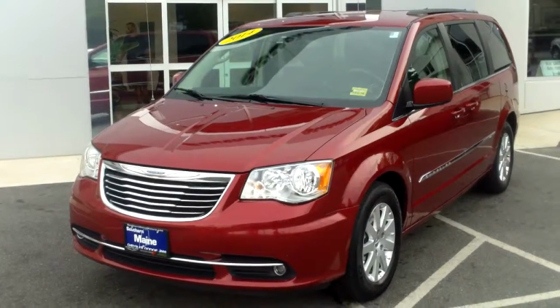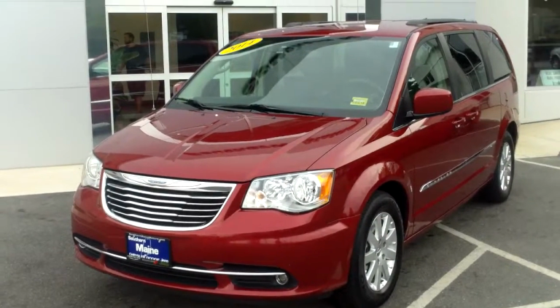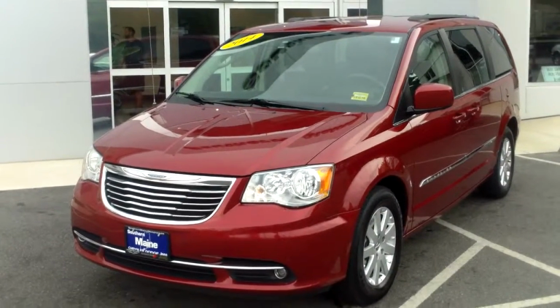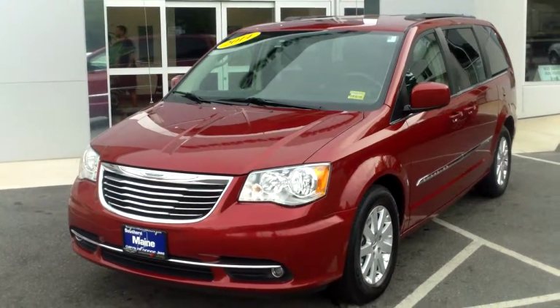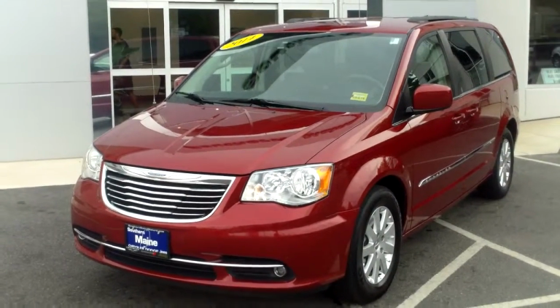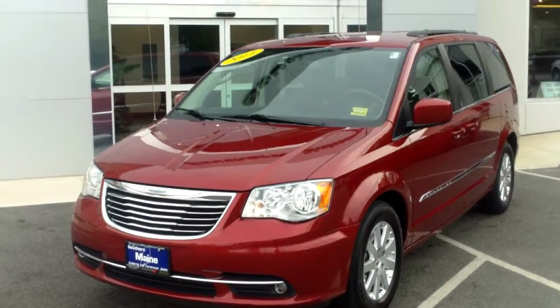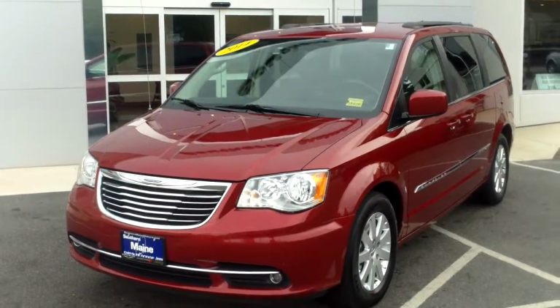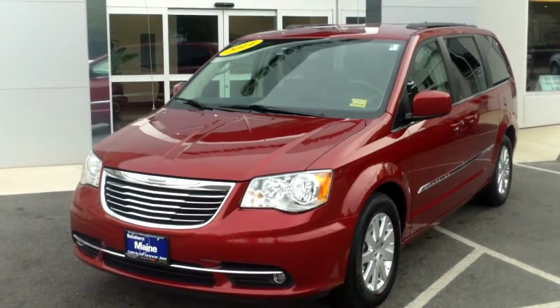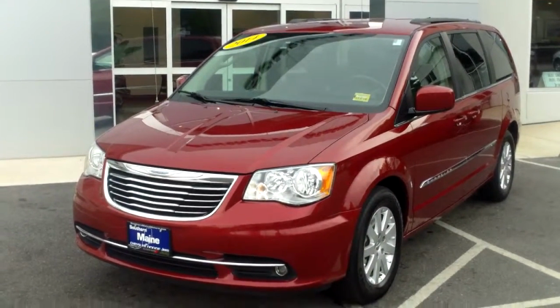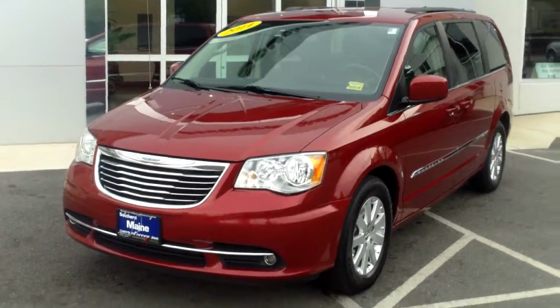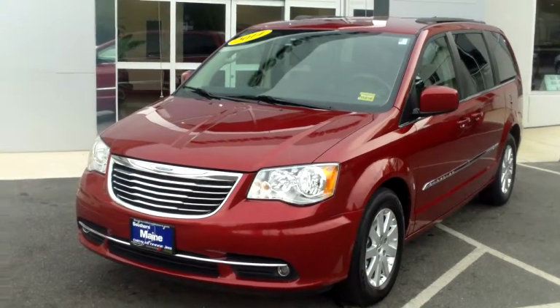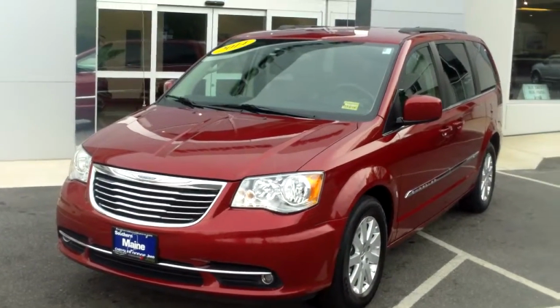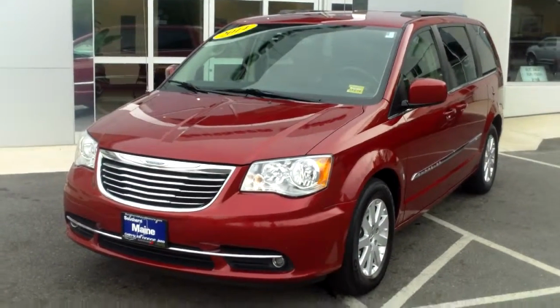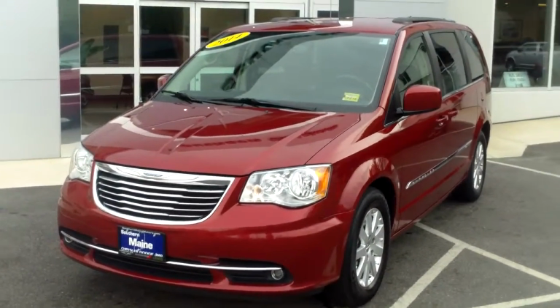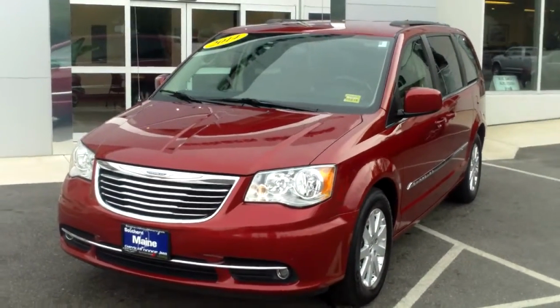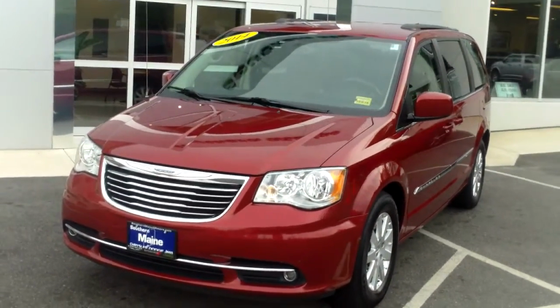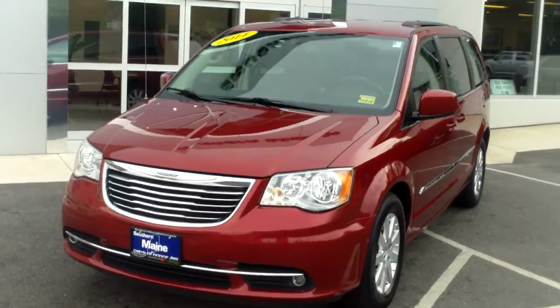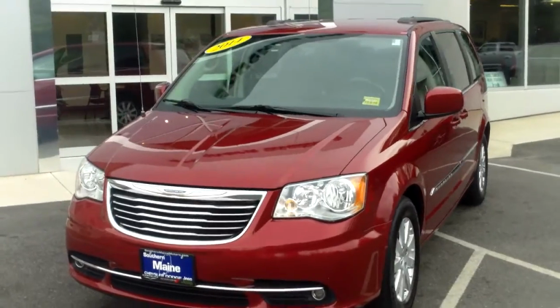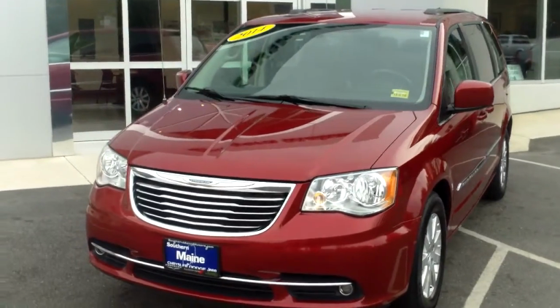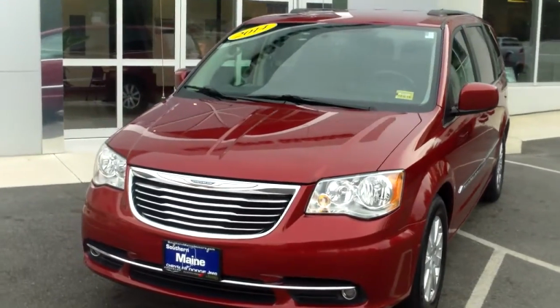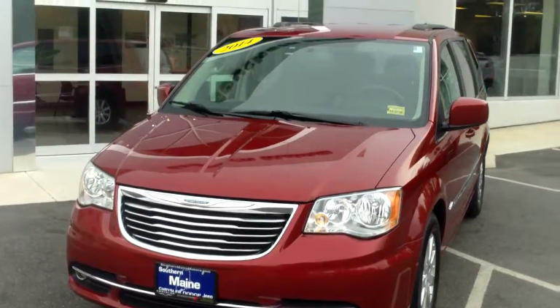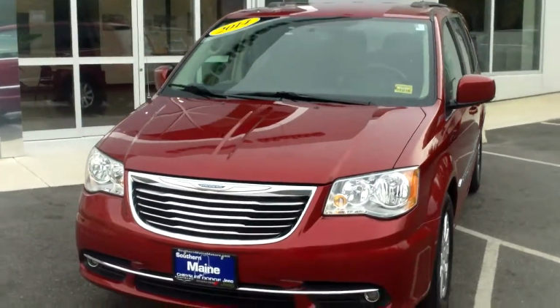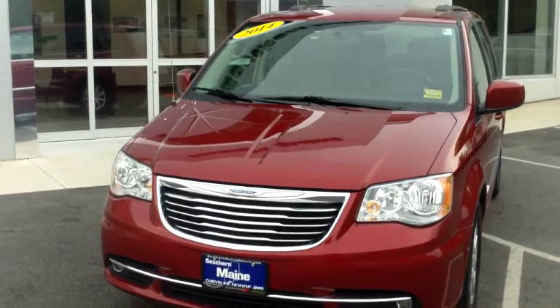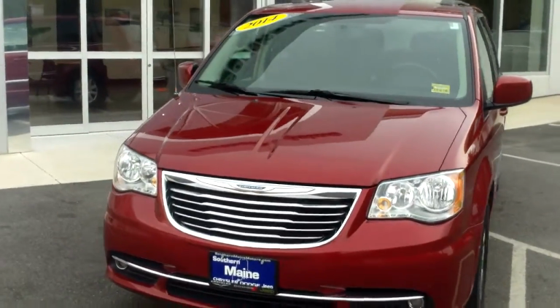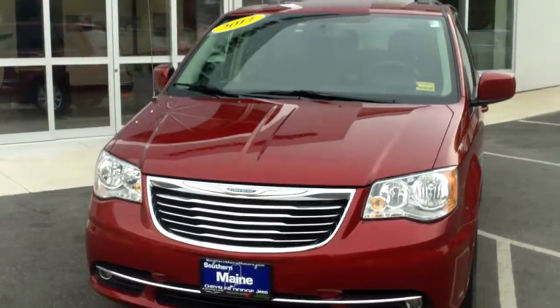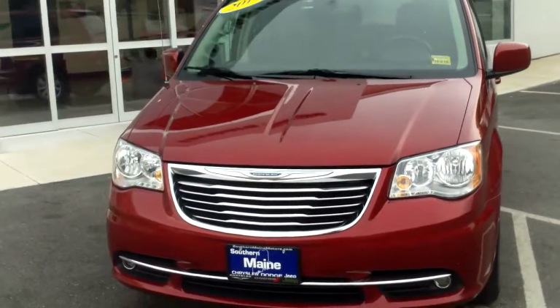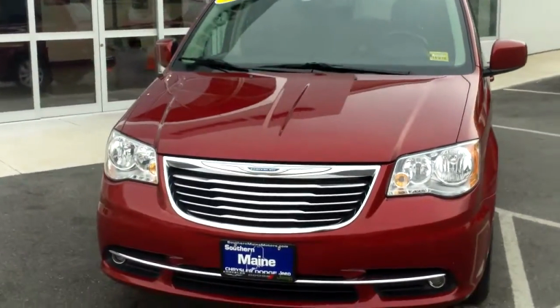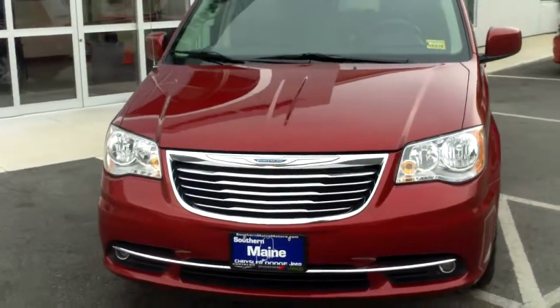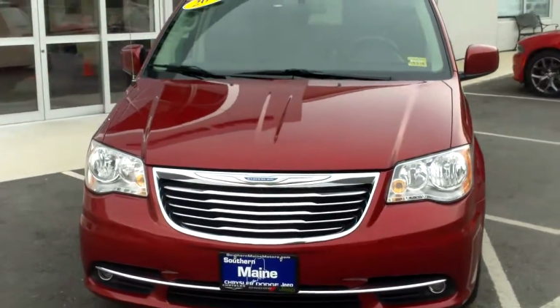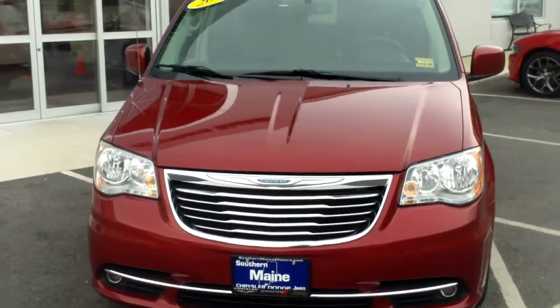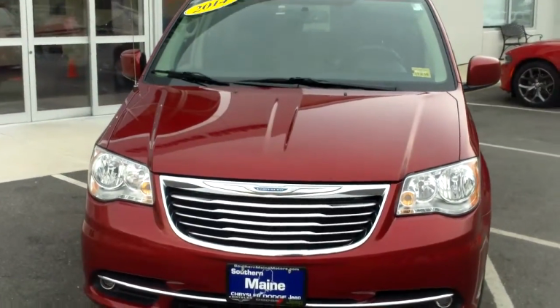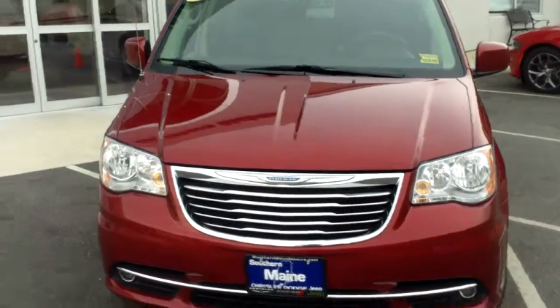Greetings, Justin Mondor here, Southern Maine Chrysler Dodge Jeep, Route 1, Saco, Maine. Just wanted to go over this great 2014 Chrysler Town & Country Touring.